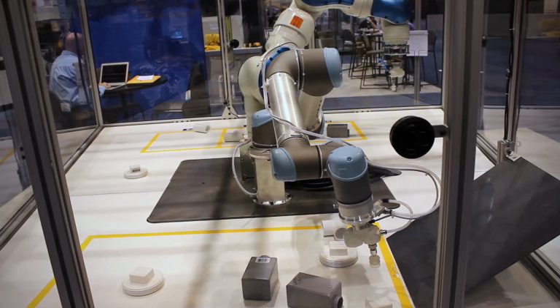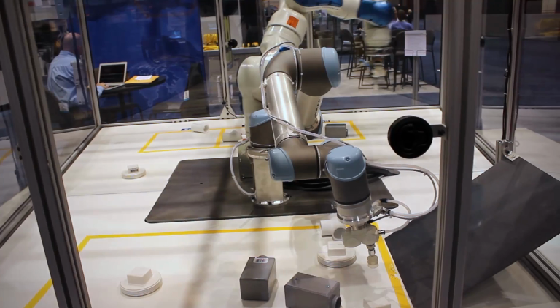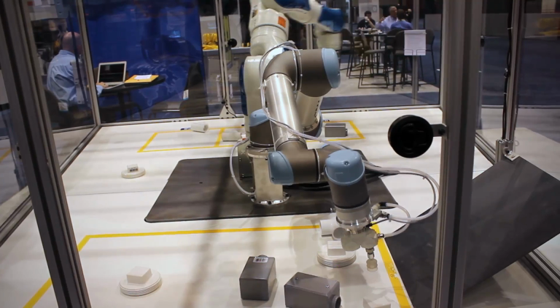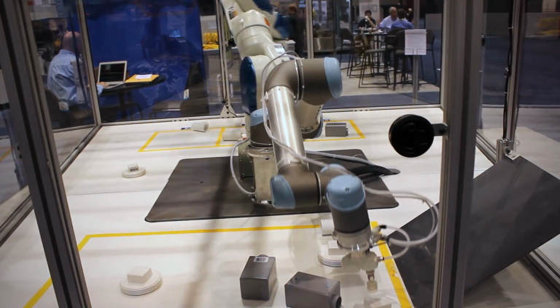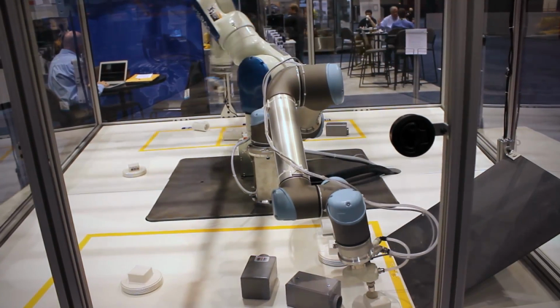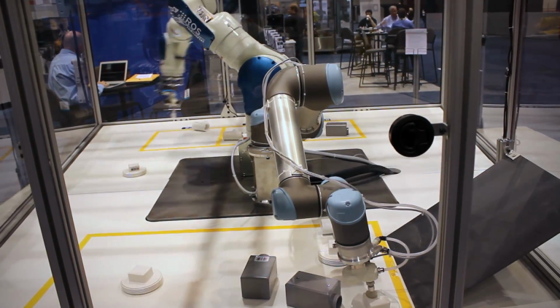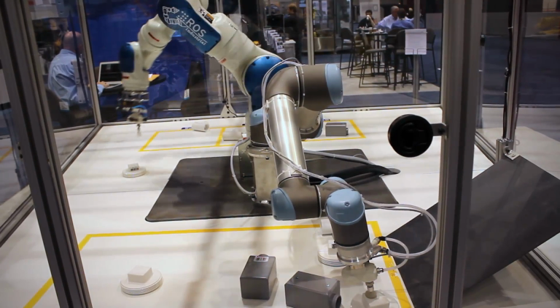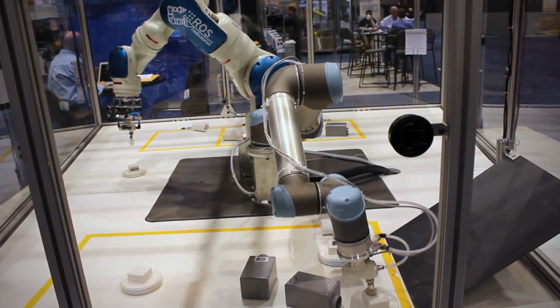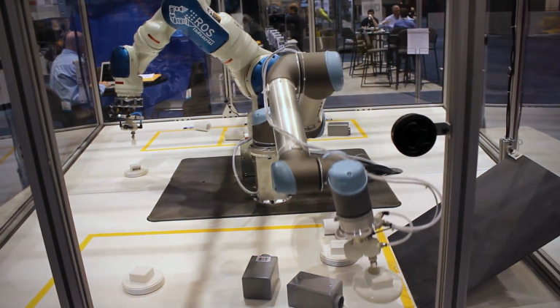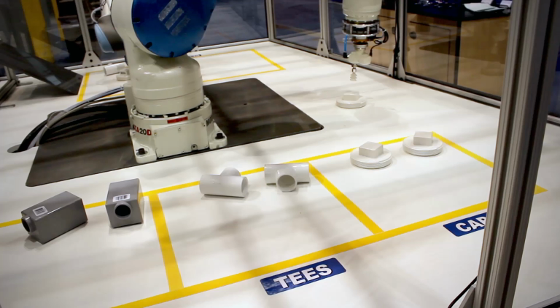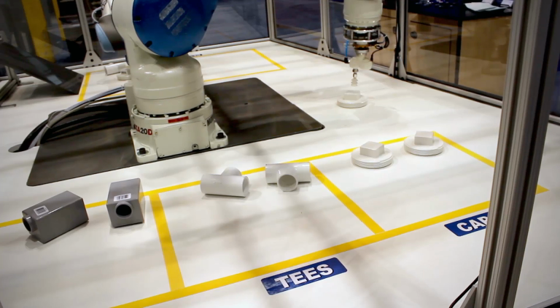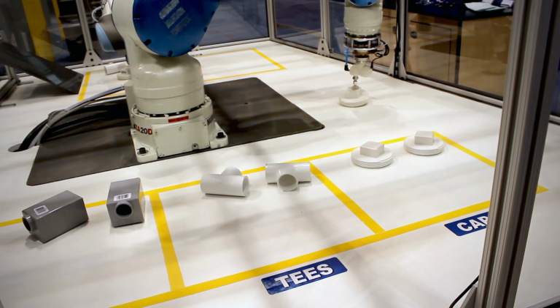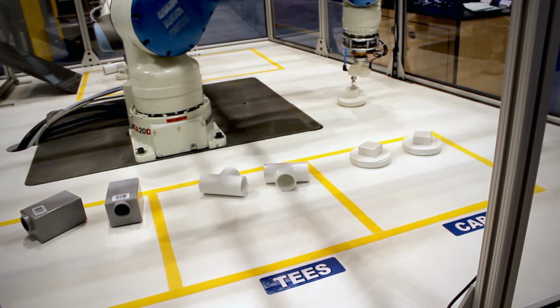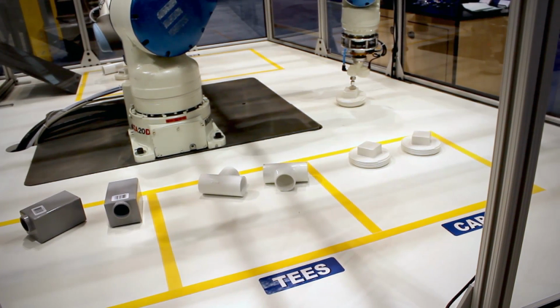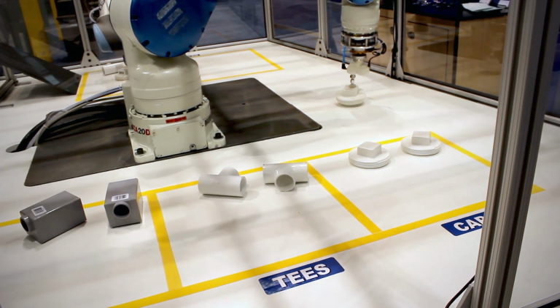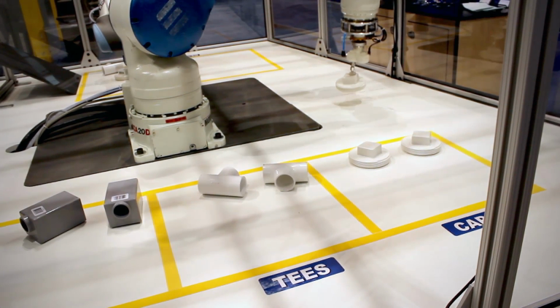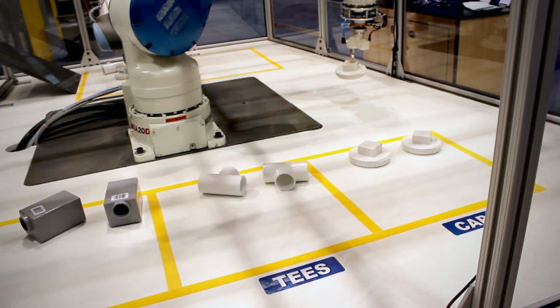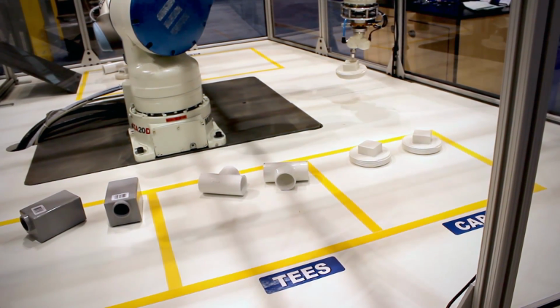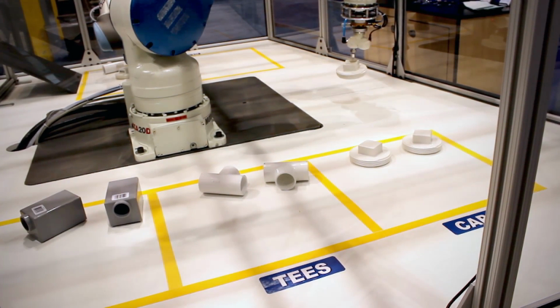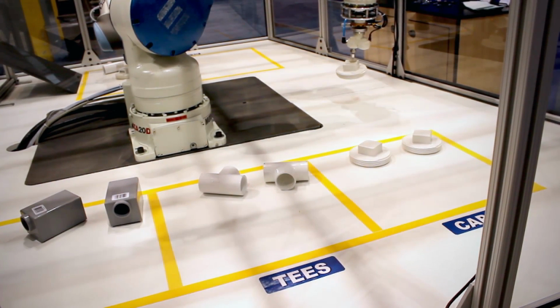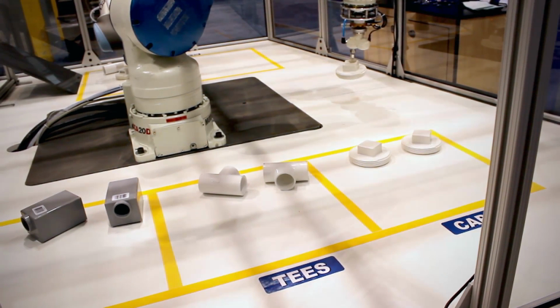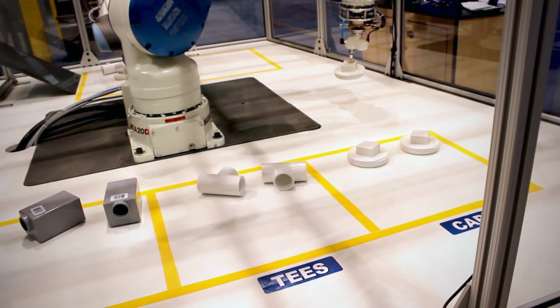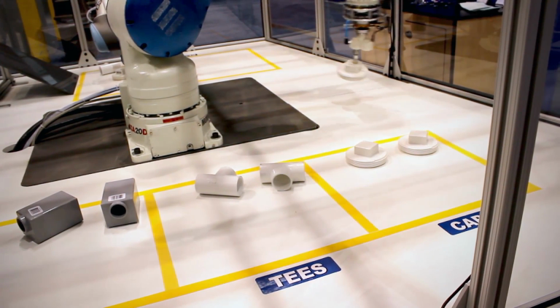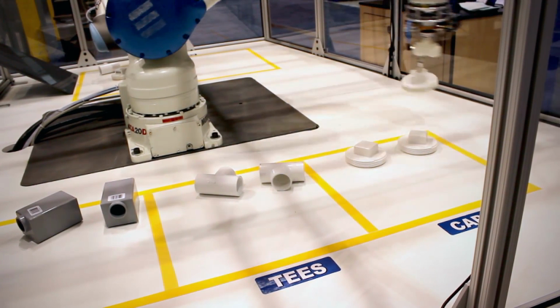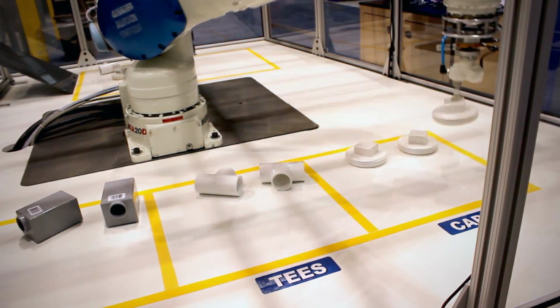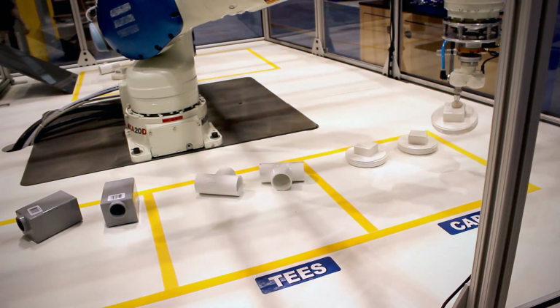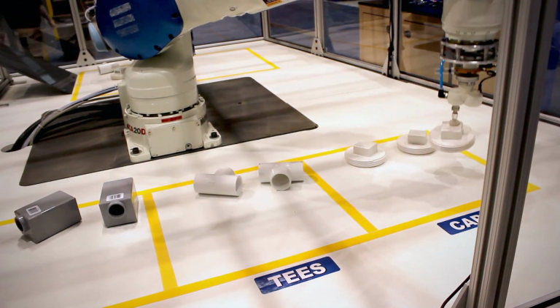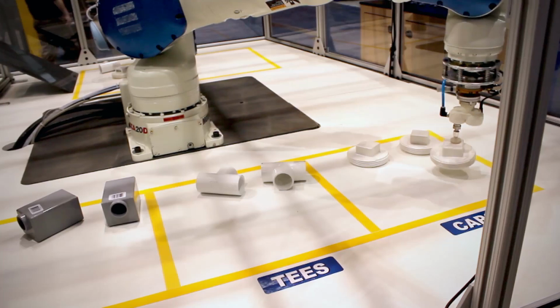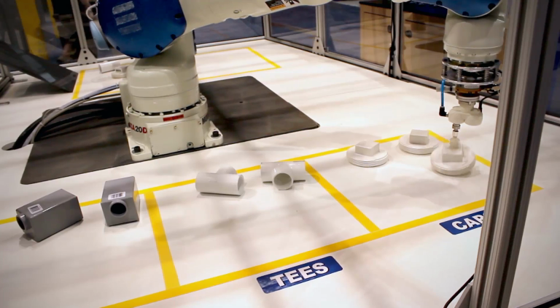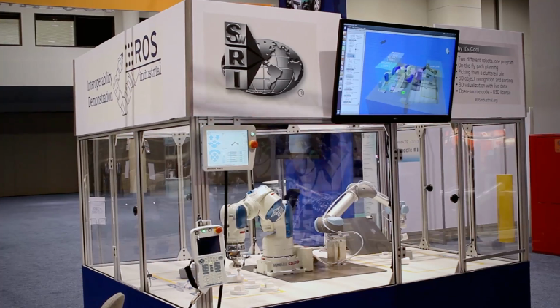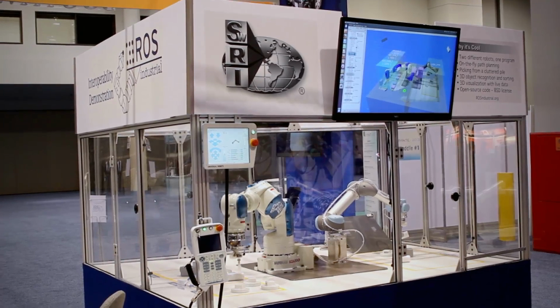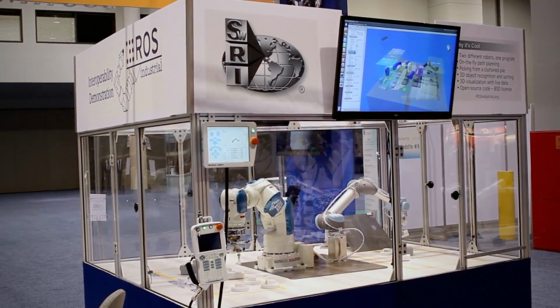The process is driven by point cloud data from two 3D sensors located overhead. The system is not pre-programmed — it makes decisions in real time based solely on the current data stream.